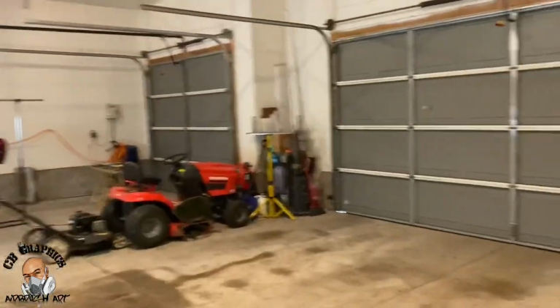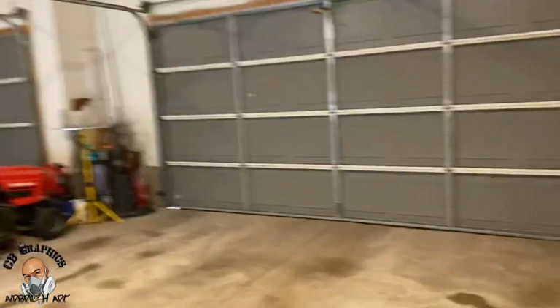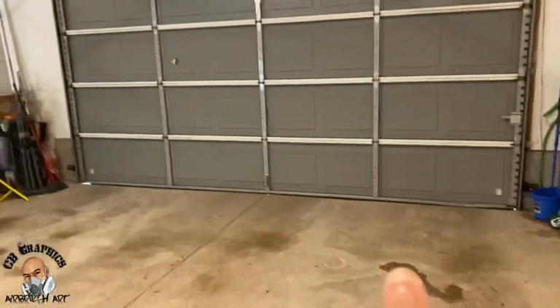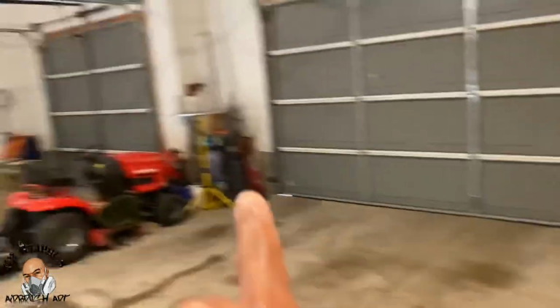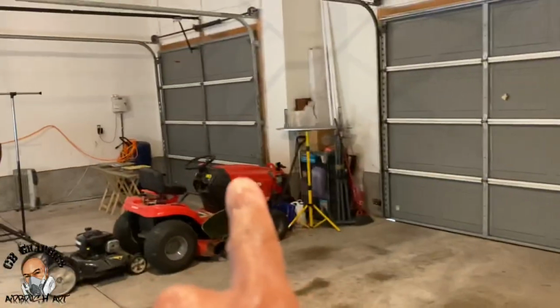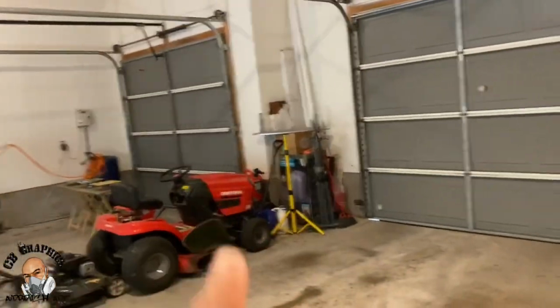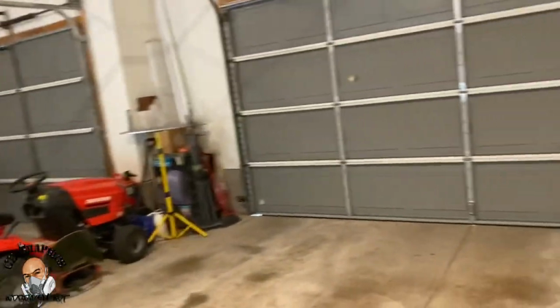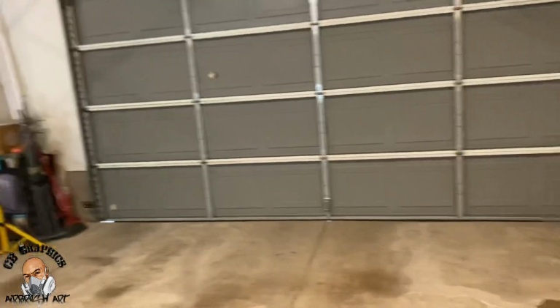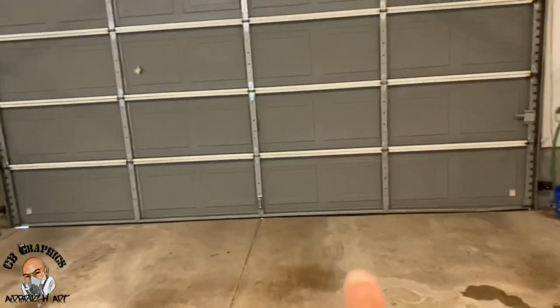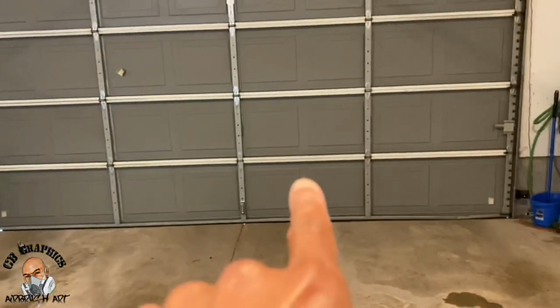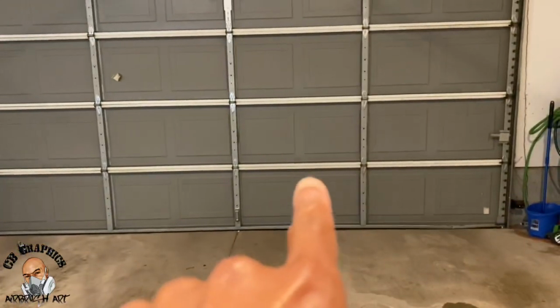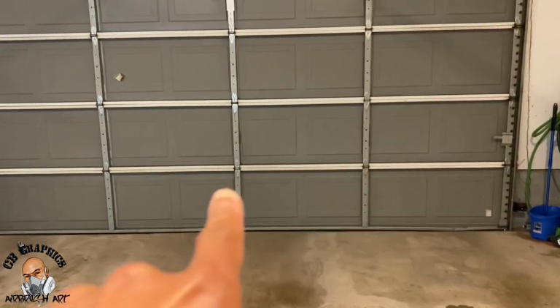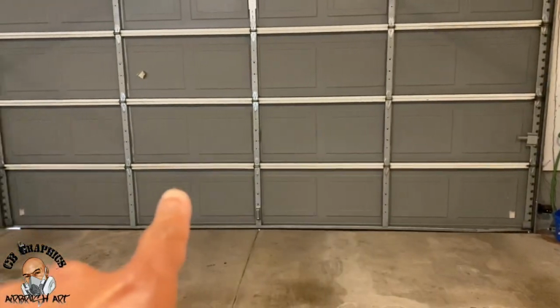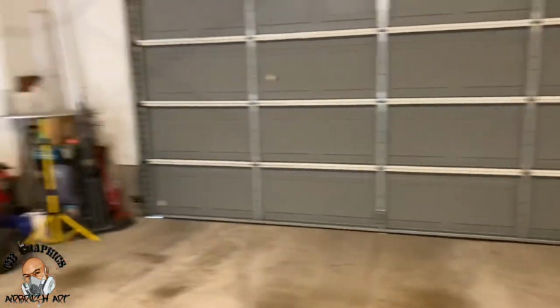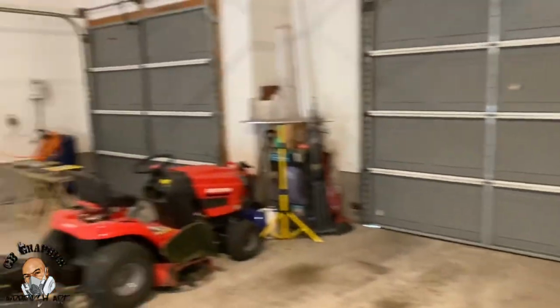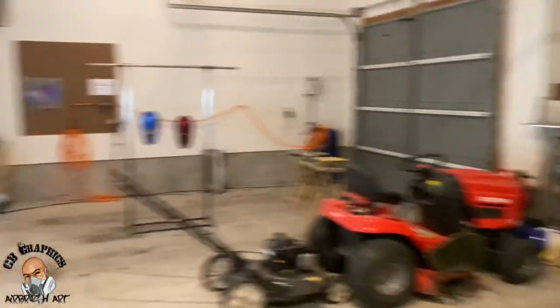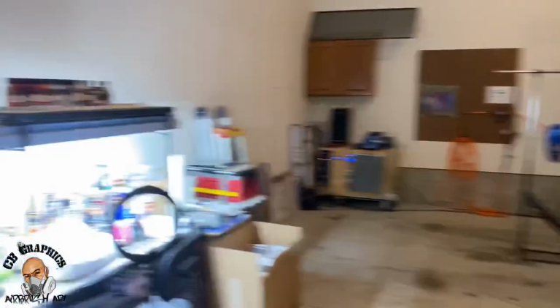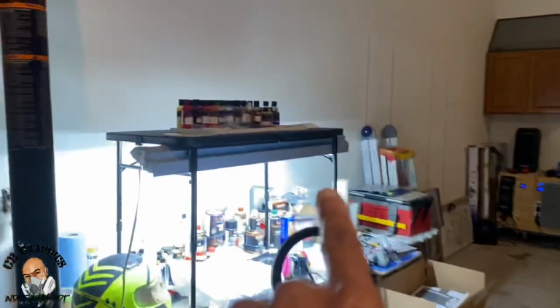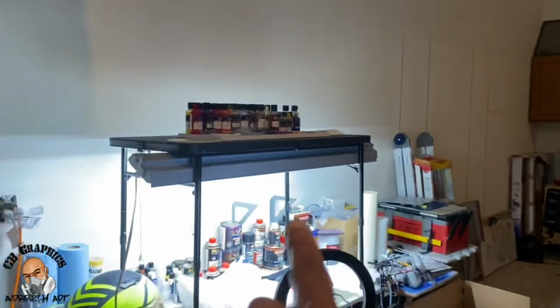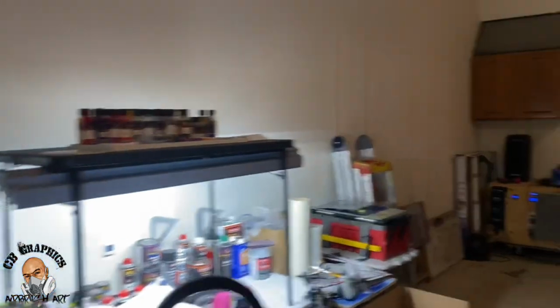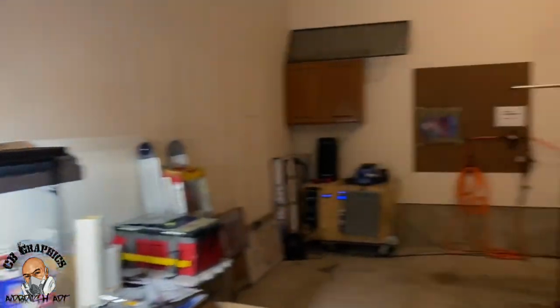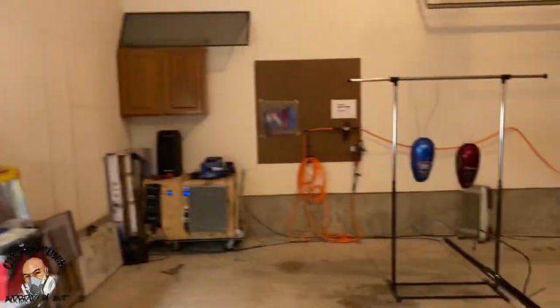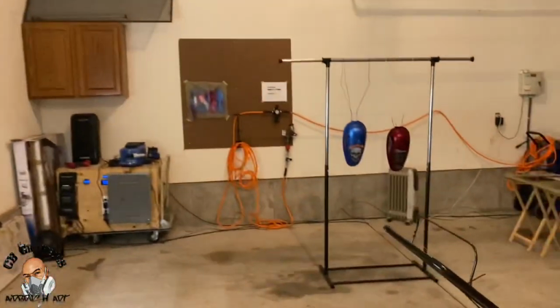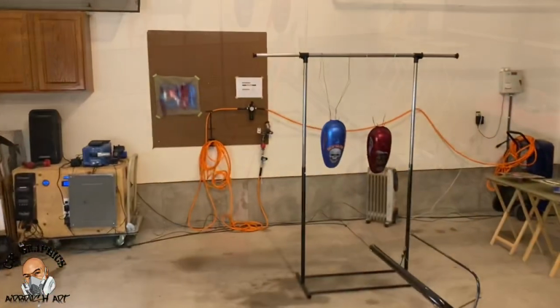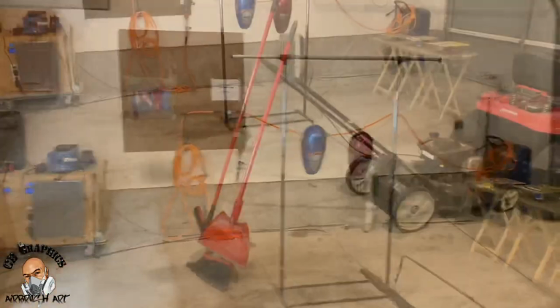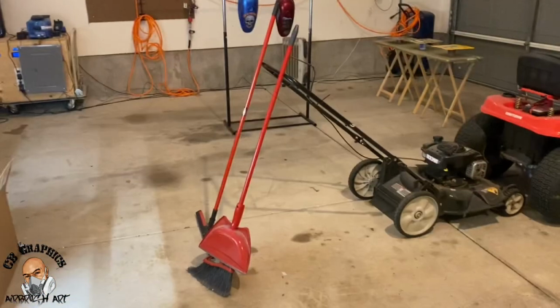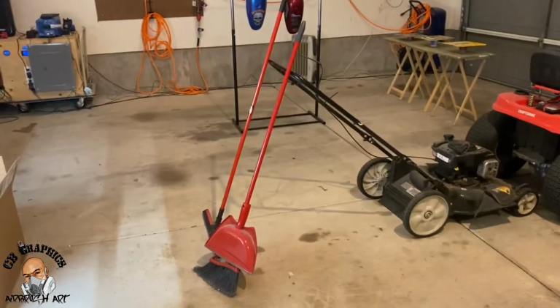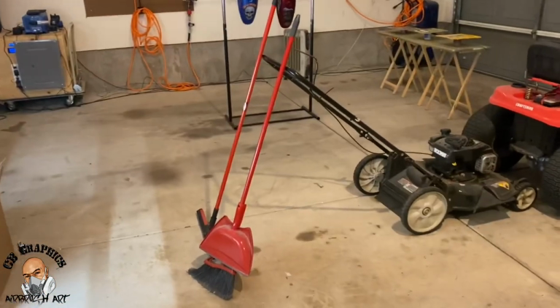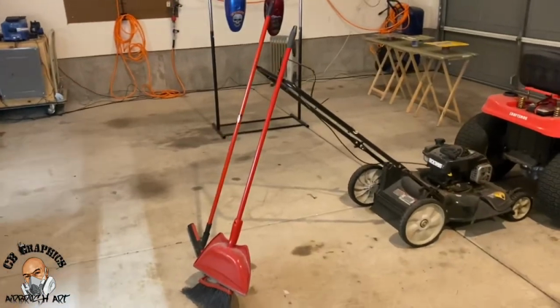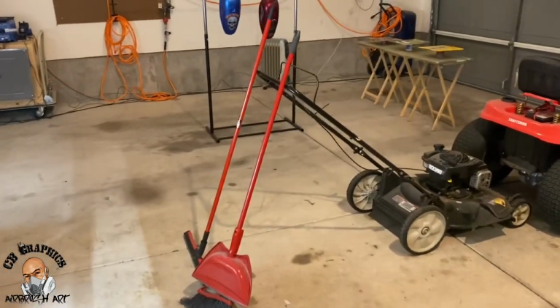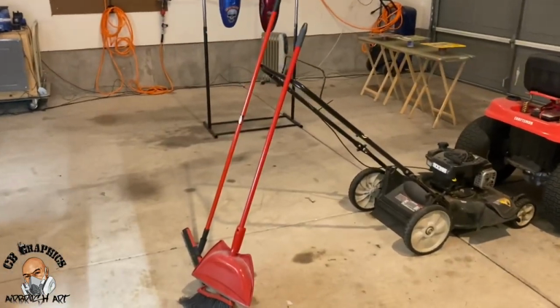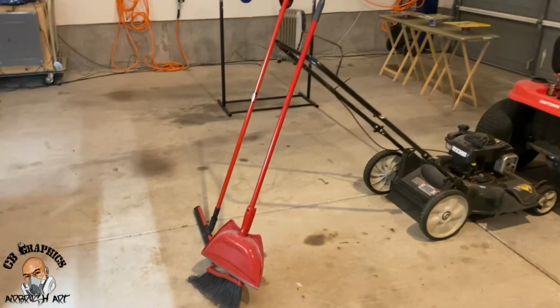If a regular bulb busts with the flammable spray in the air it can cause a fireball. I get my light by lifting both of my garage doors up to about that line on both sides, and then I have my LED light over here.